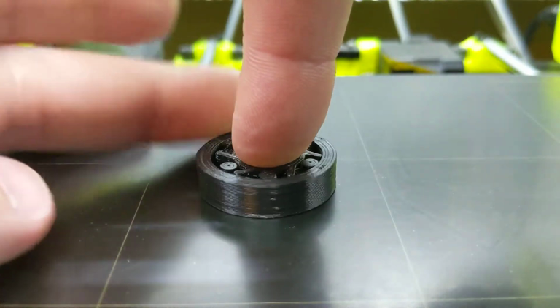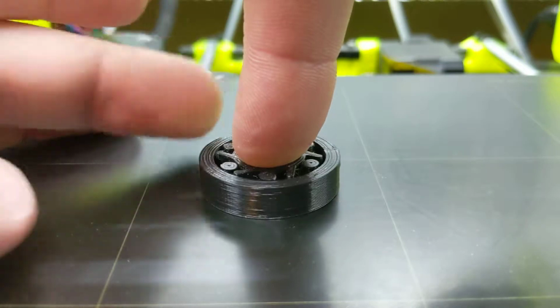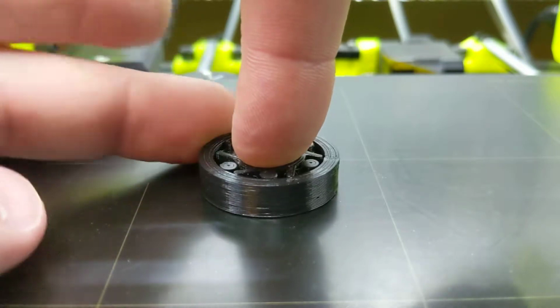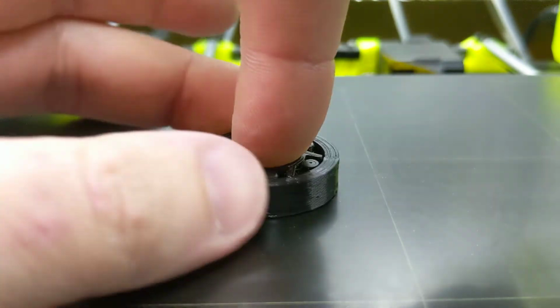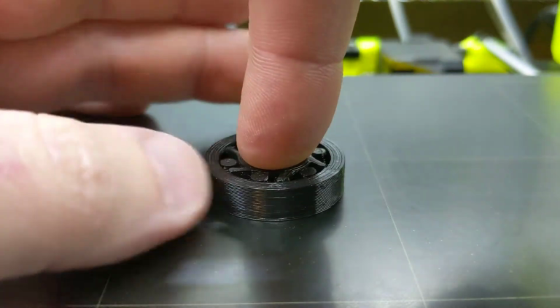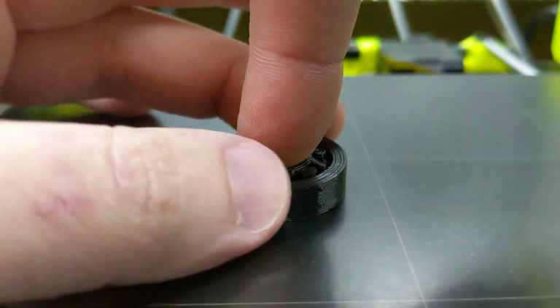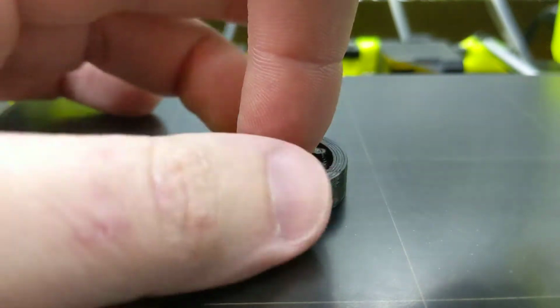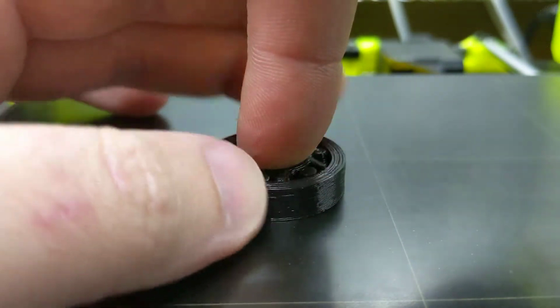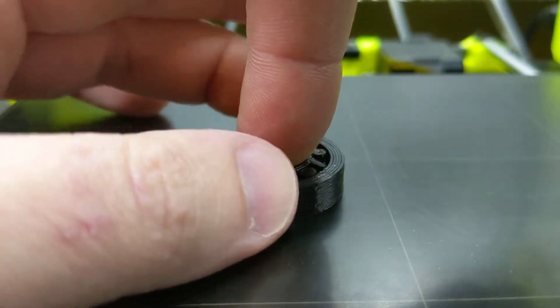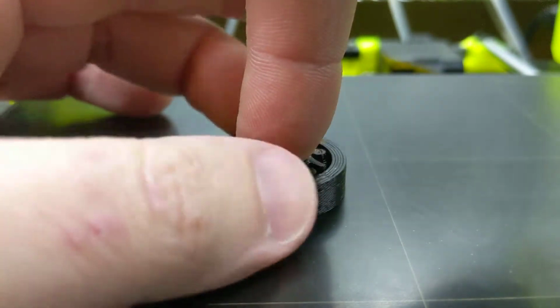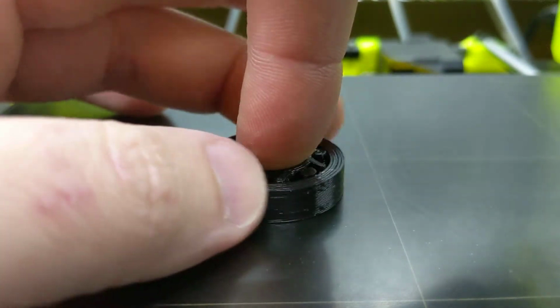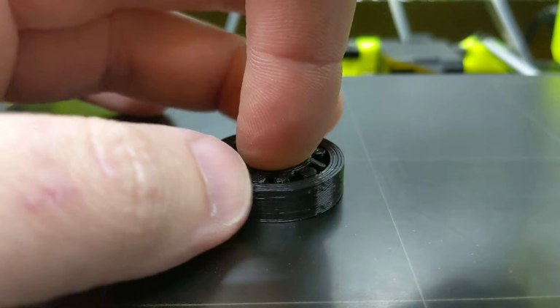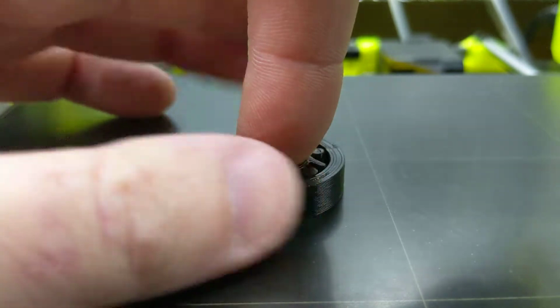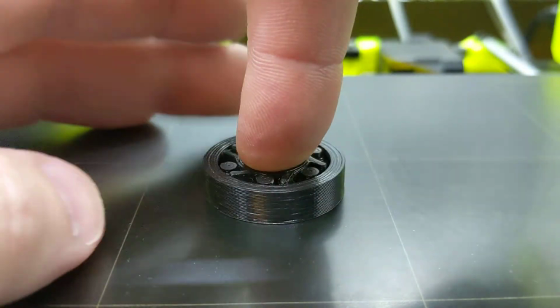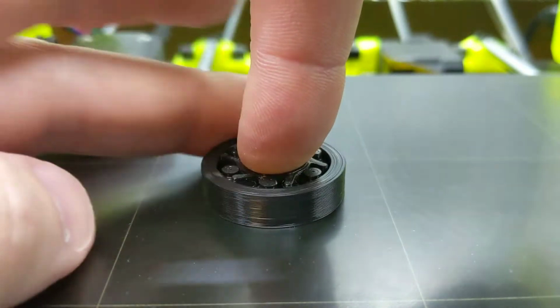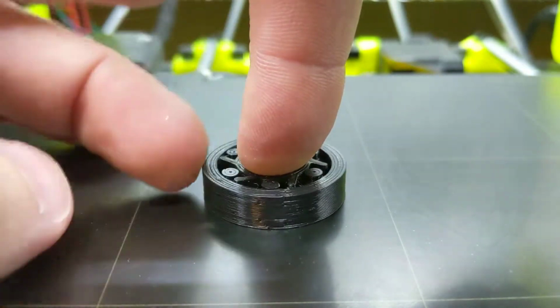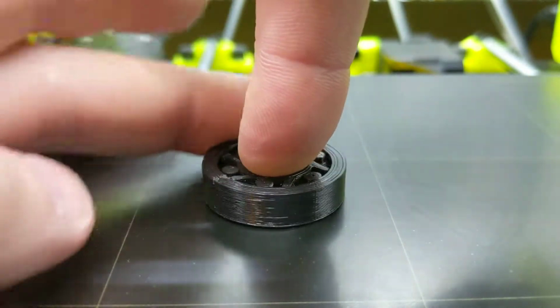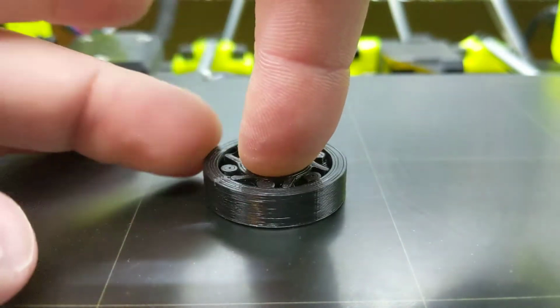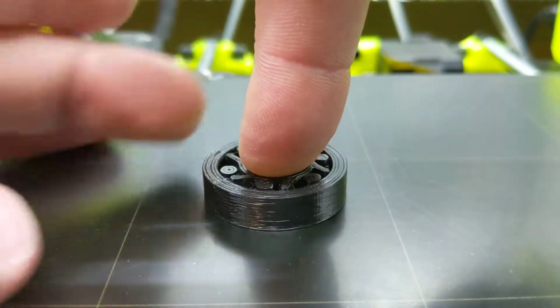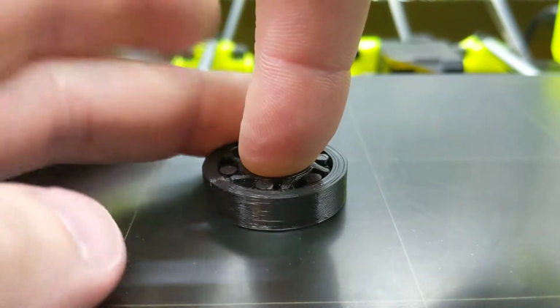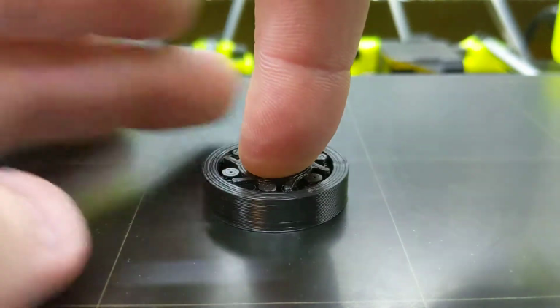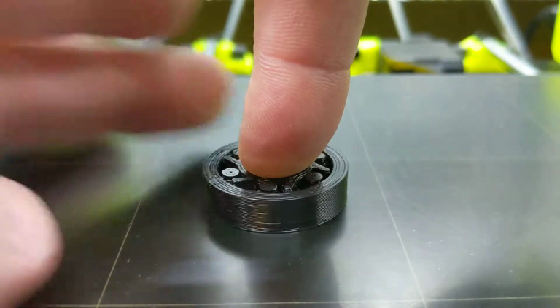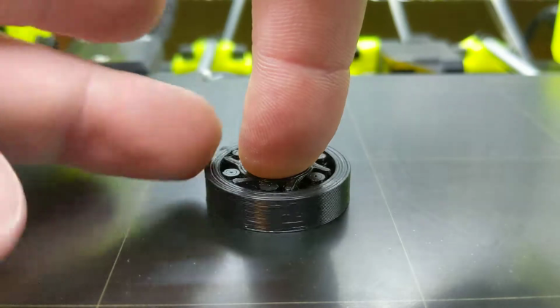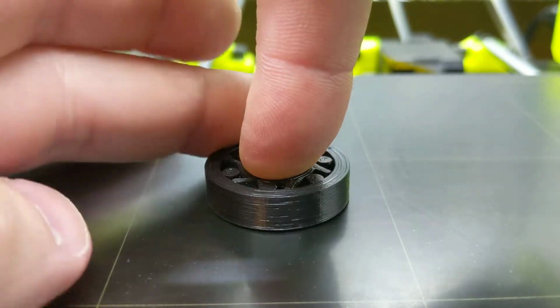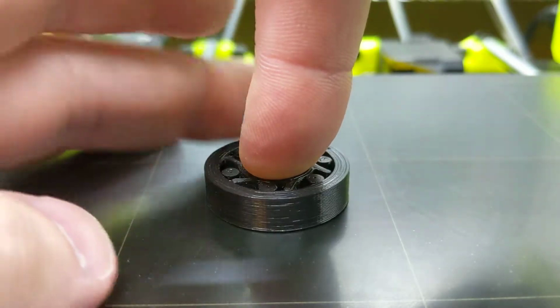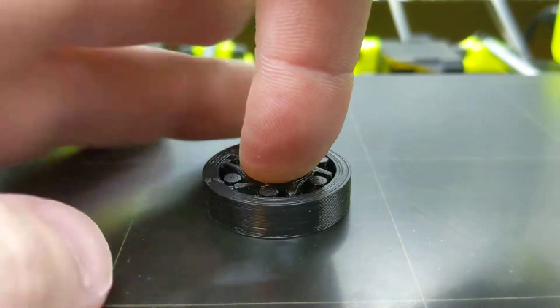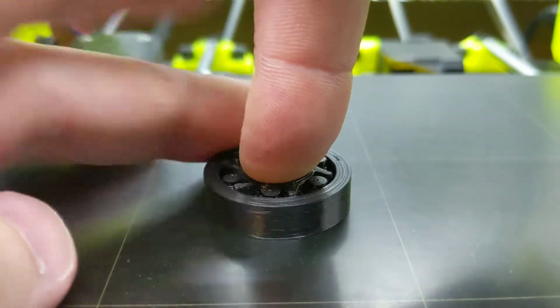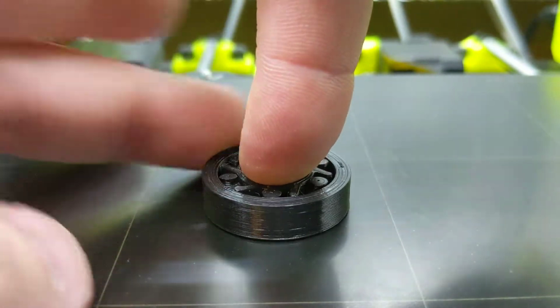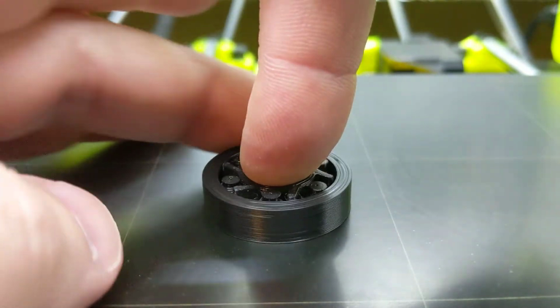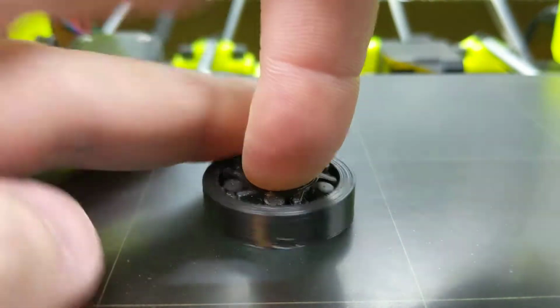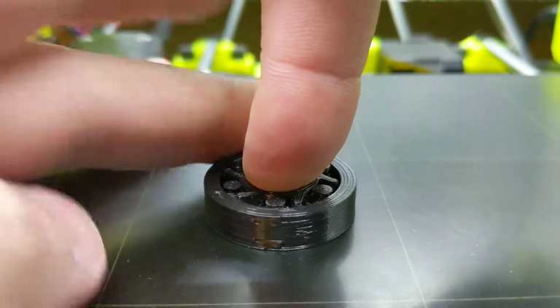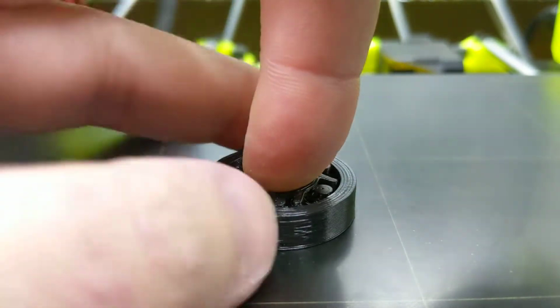It won't spin — kind of wiggle it a little, but it really only spins one way. It goes one way and then it goes back a little bit before locking, which is interesting.